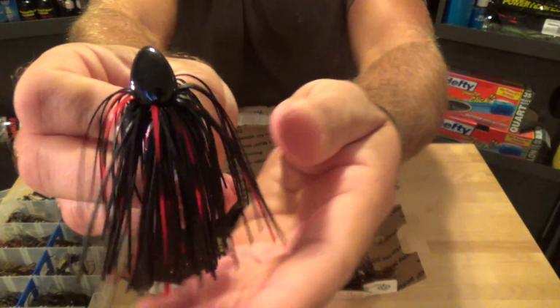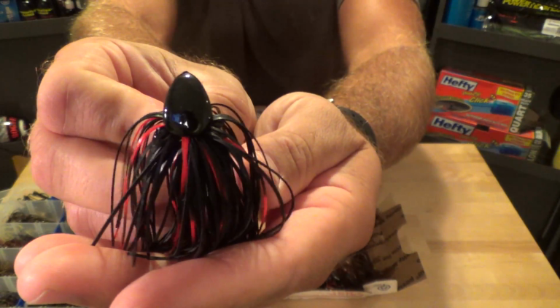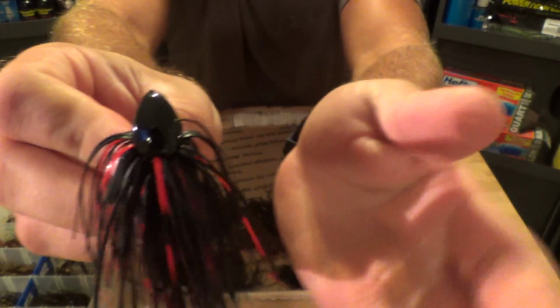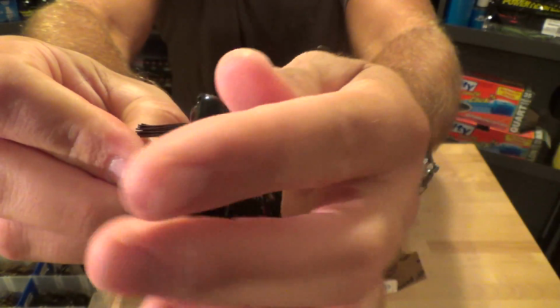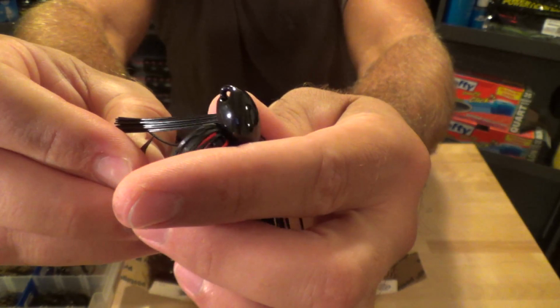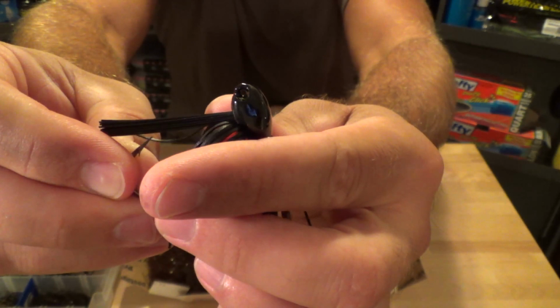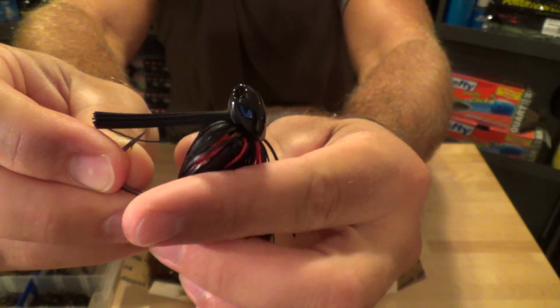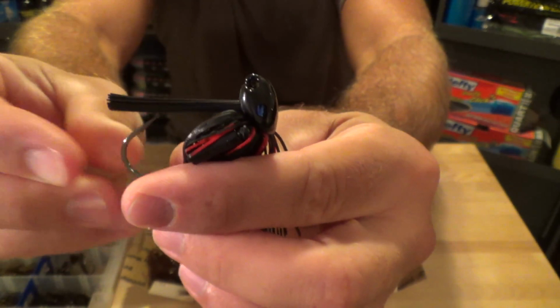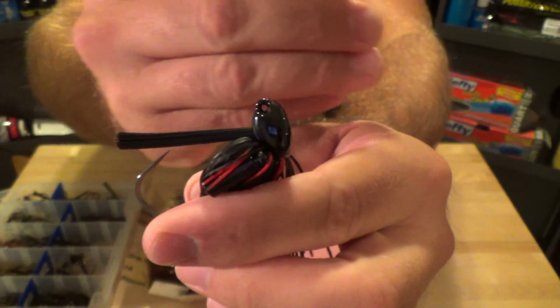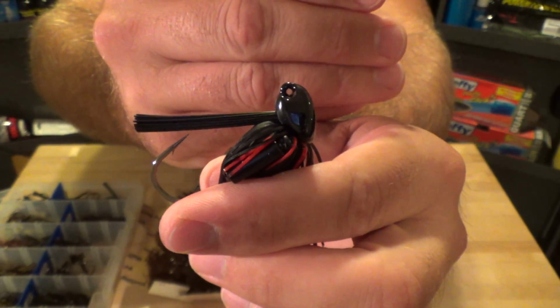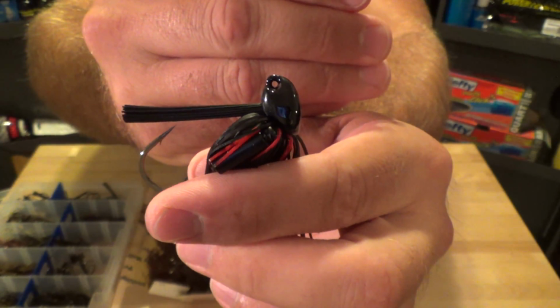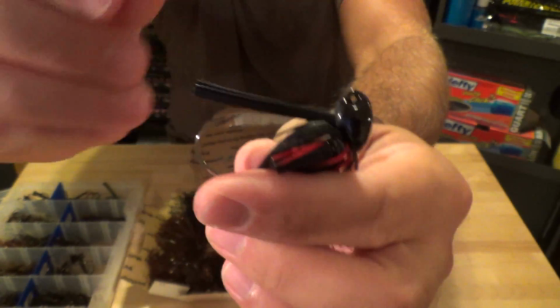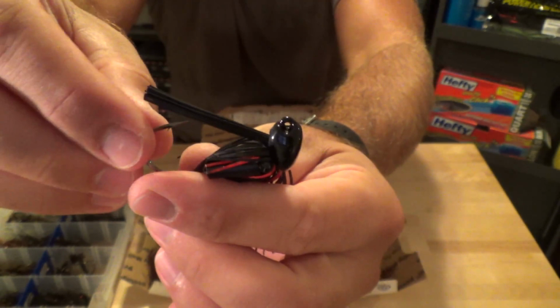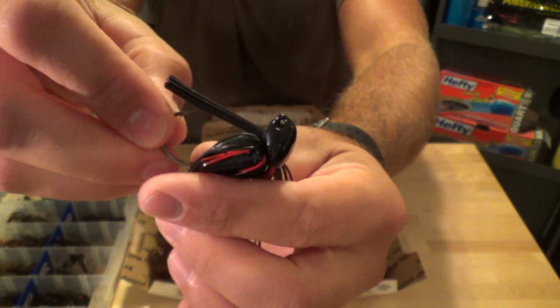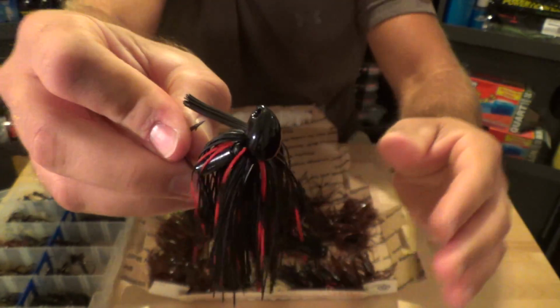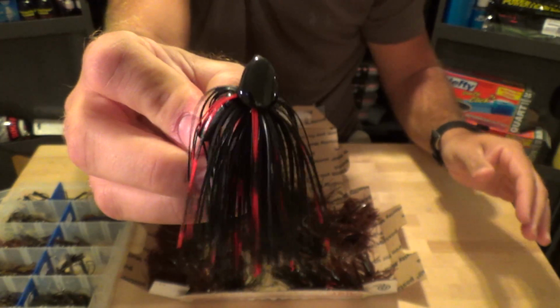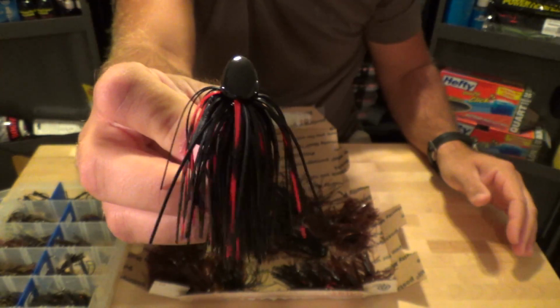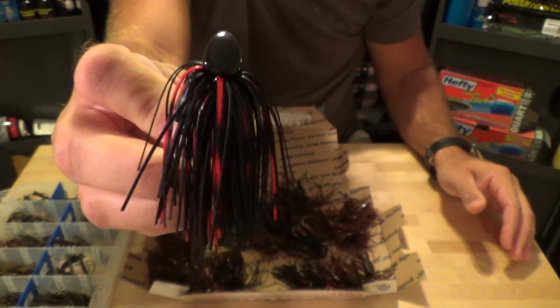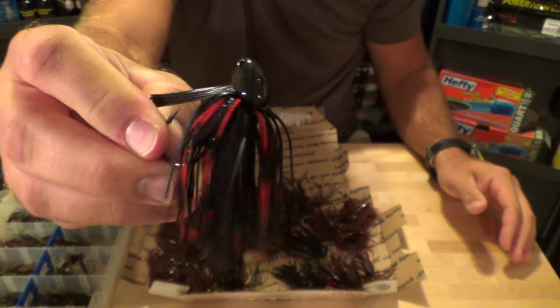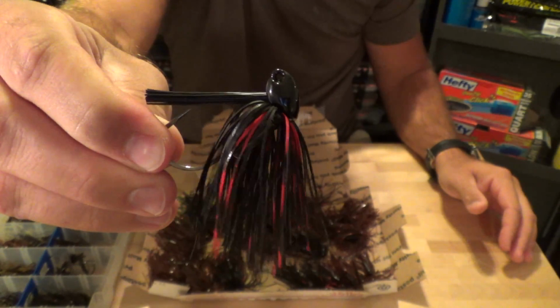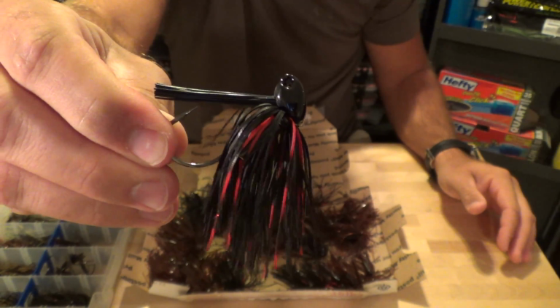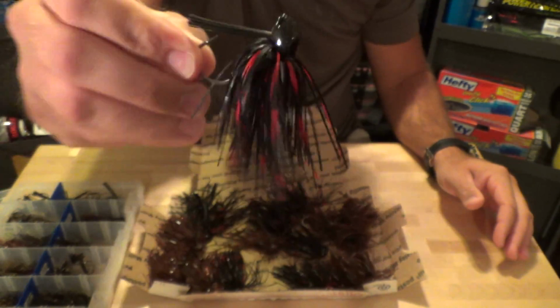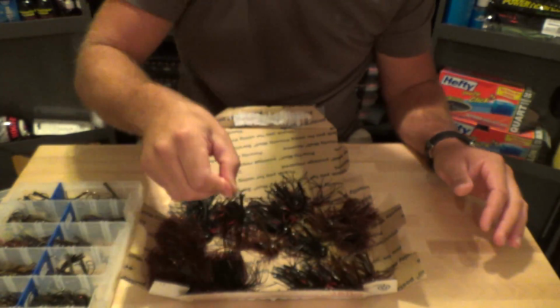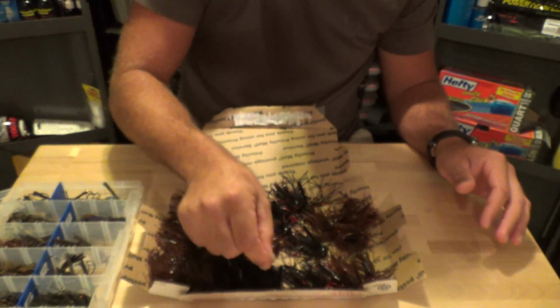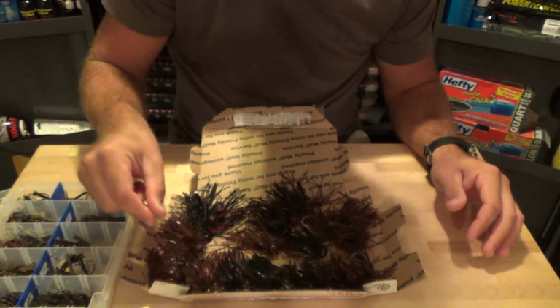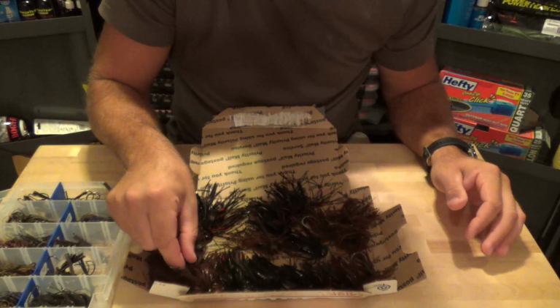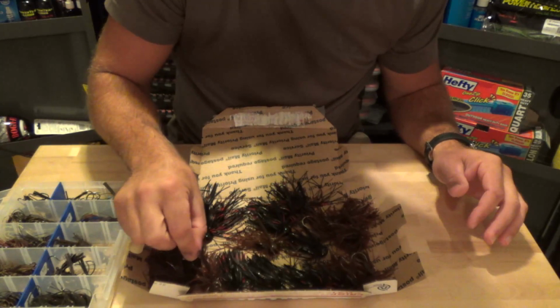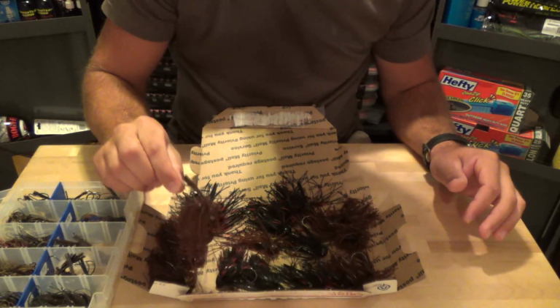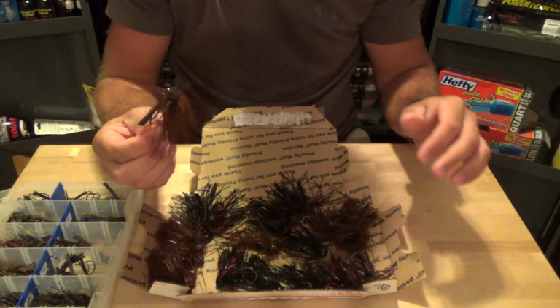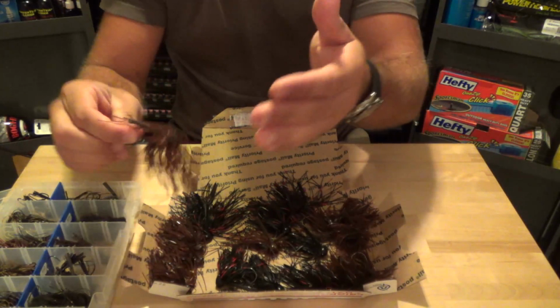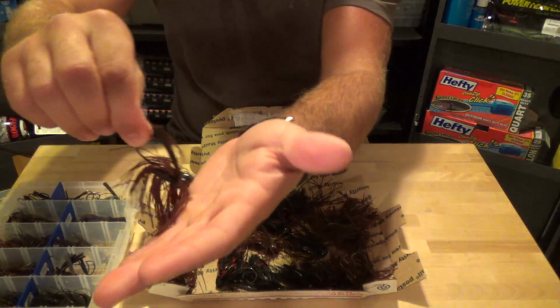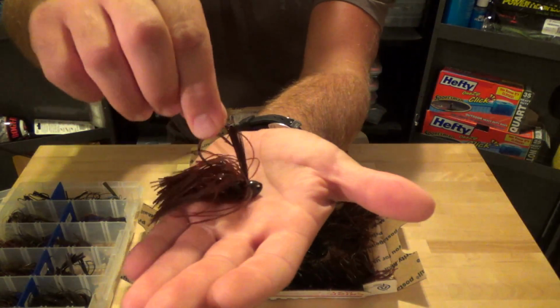Nice looking heads. Nice full skirt. That just looks awesome - it's a Loduca Special. And then we got two in Bitch and Crawl.